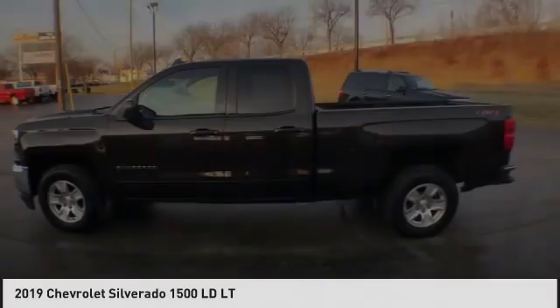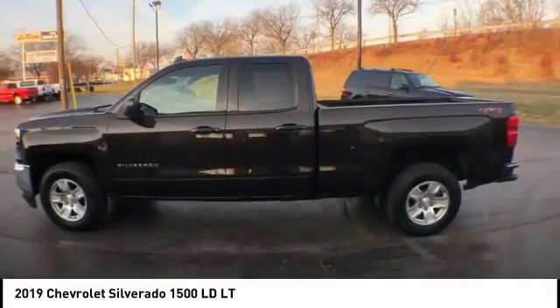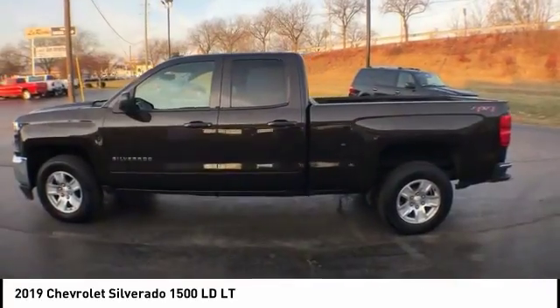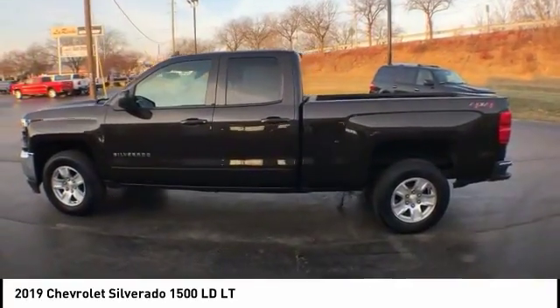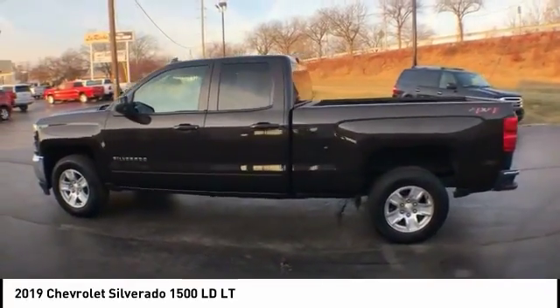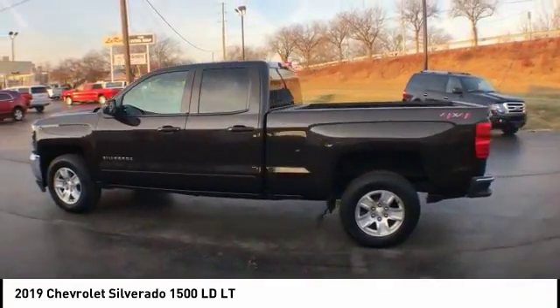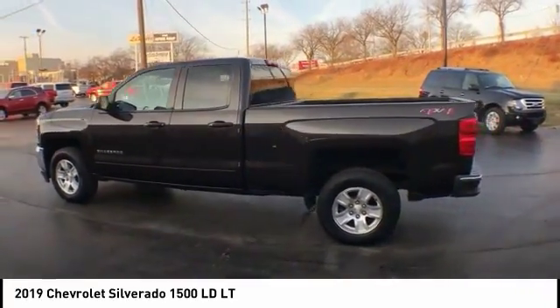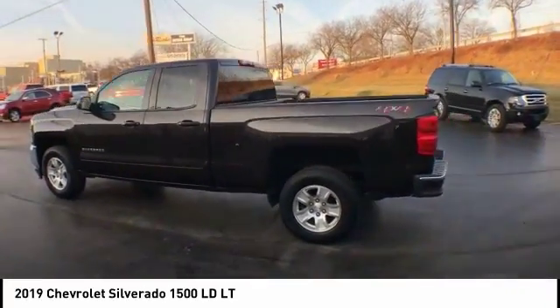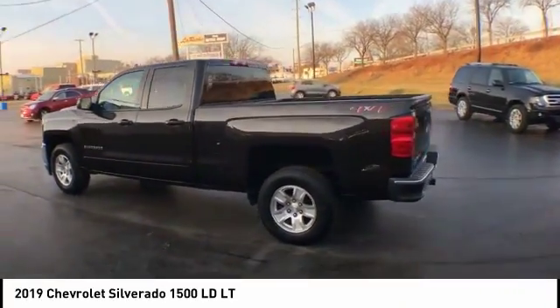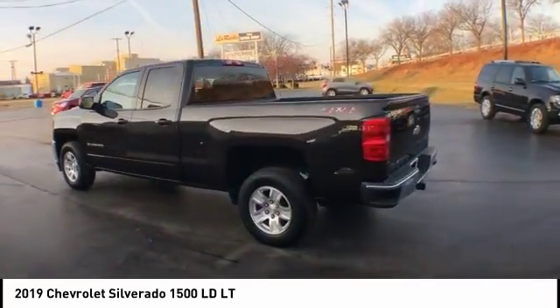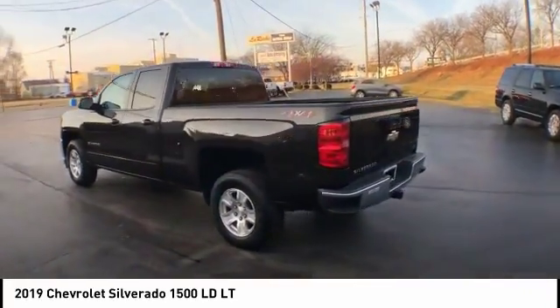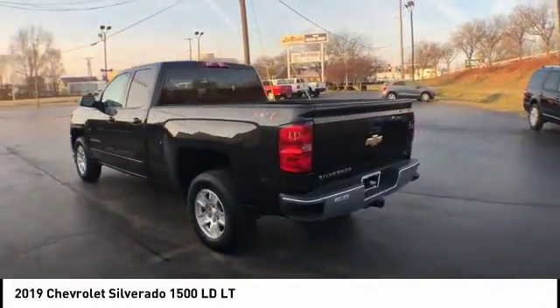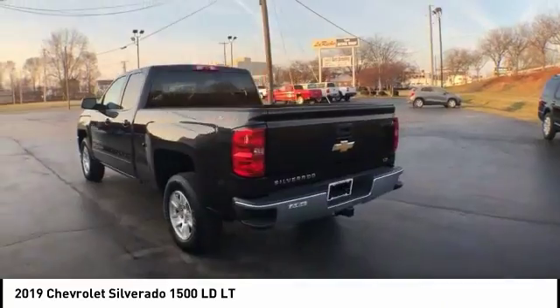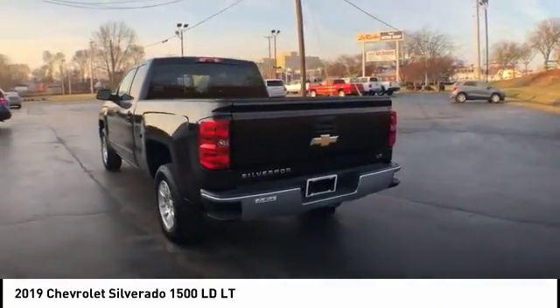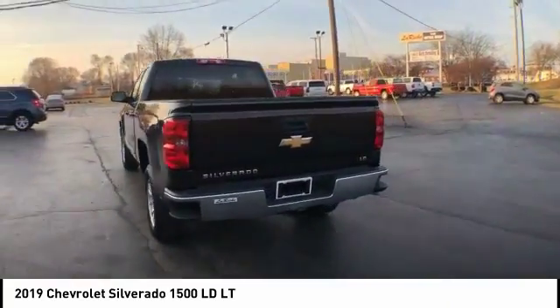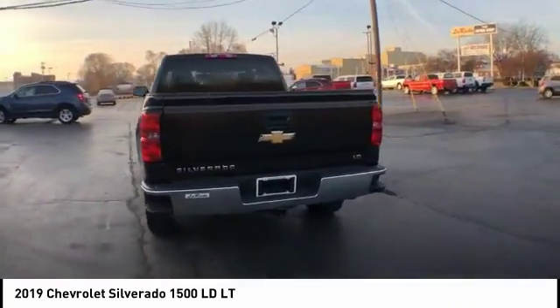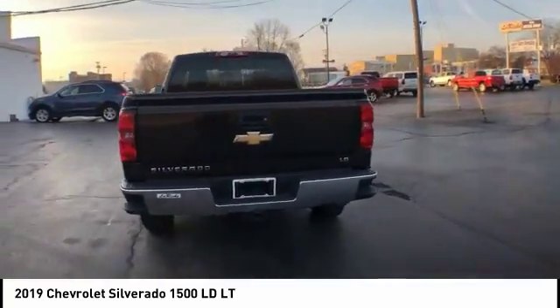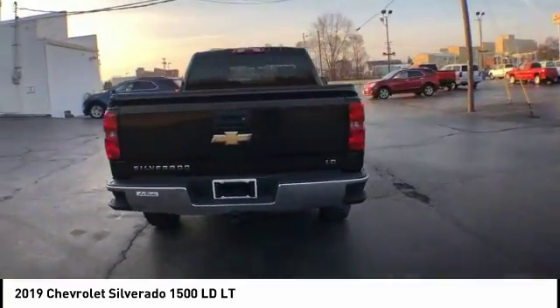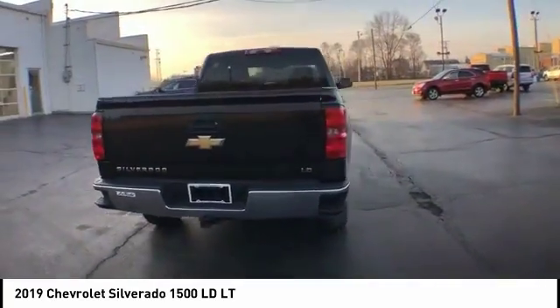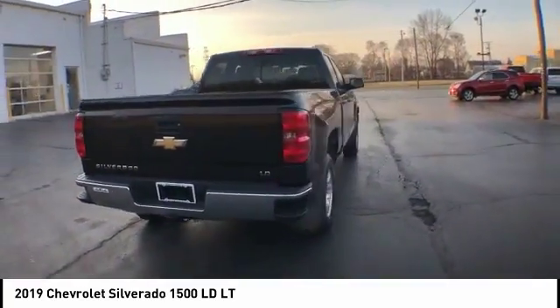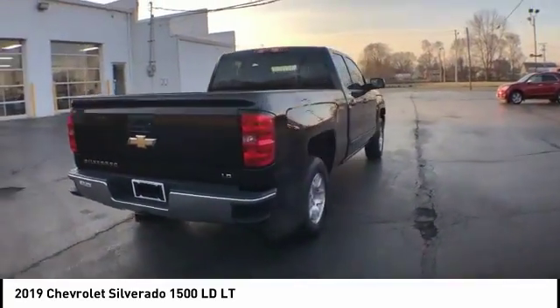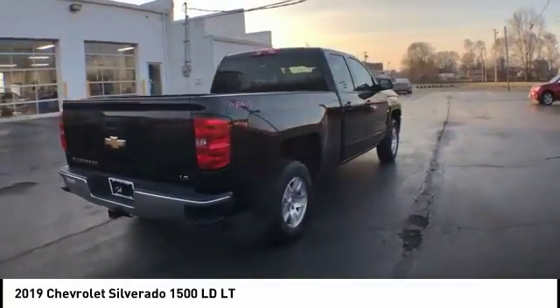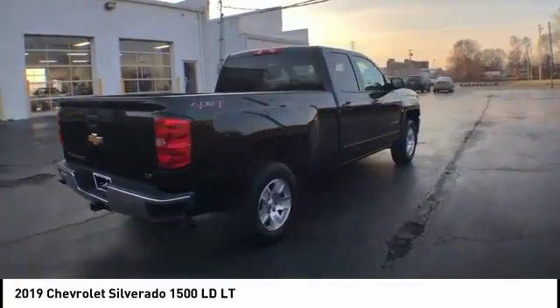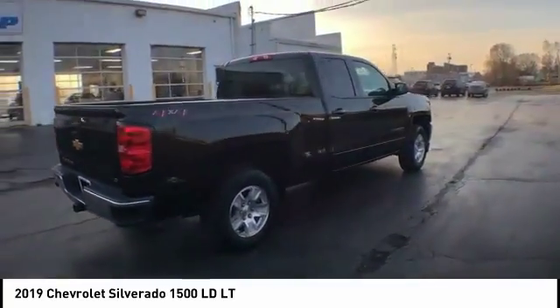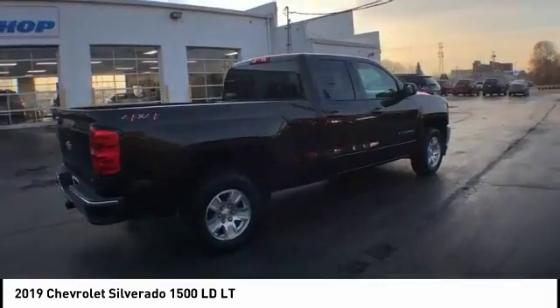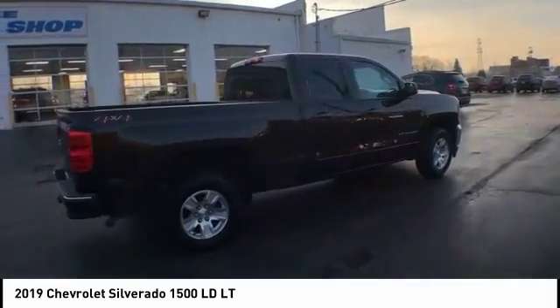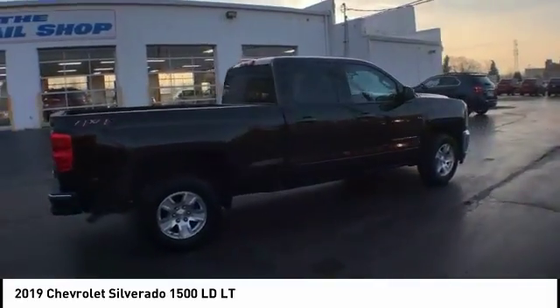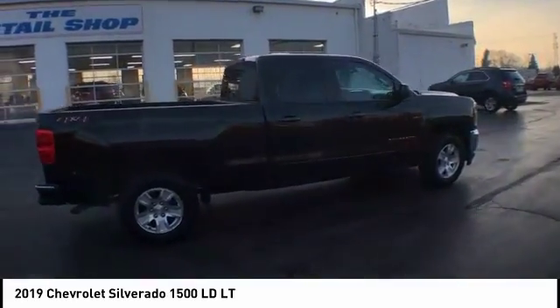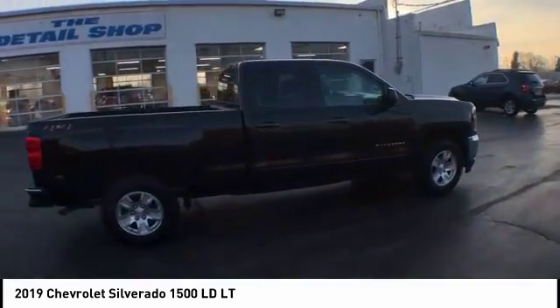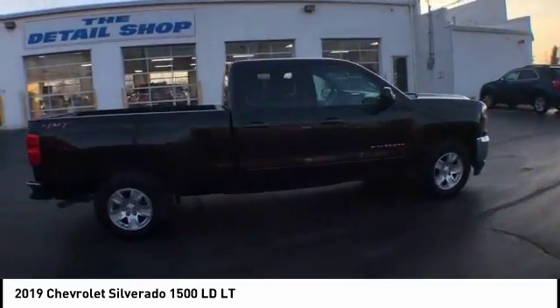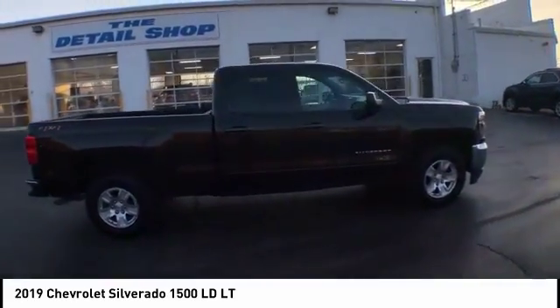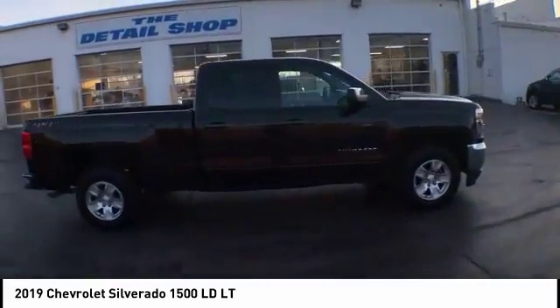Come test drive the 2019 Silverado 1500. The Chevy Silverado 1500 has the lowest cost of ownership of any full-size pickup. This vehicle has less than 35,000 miles.